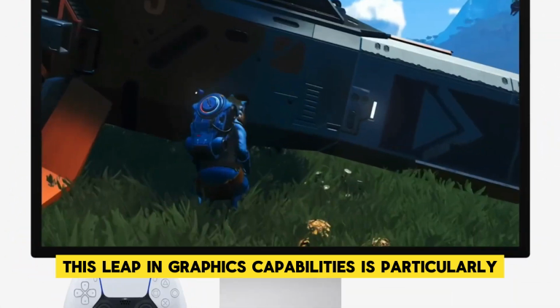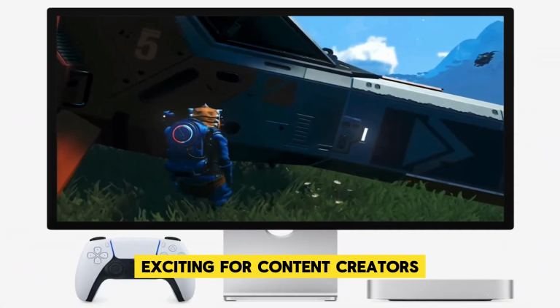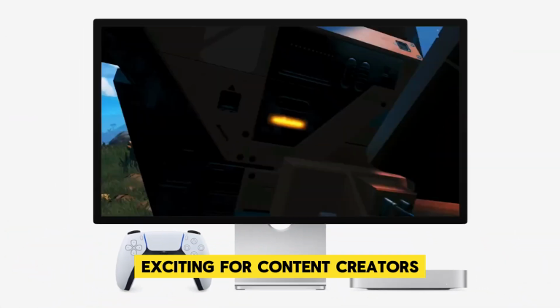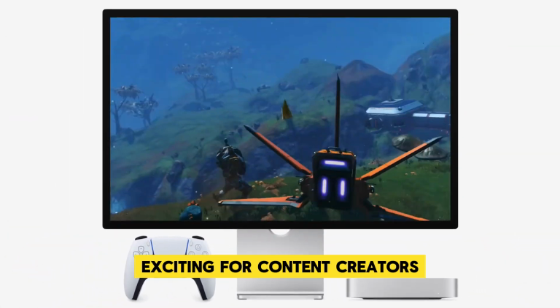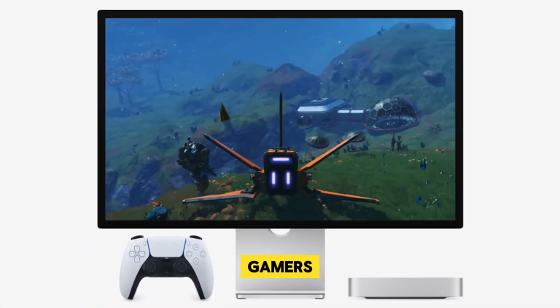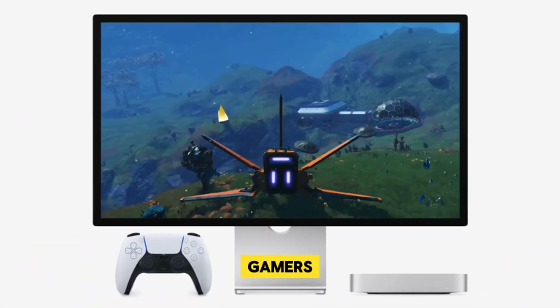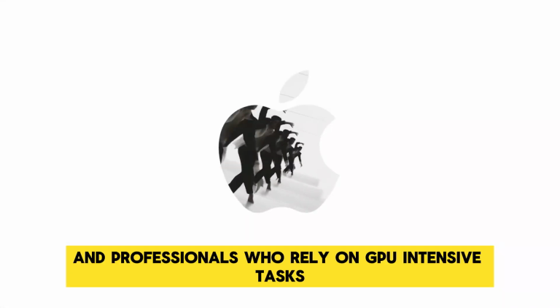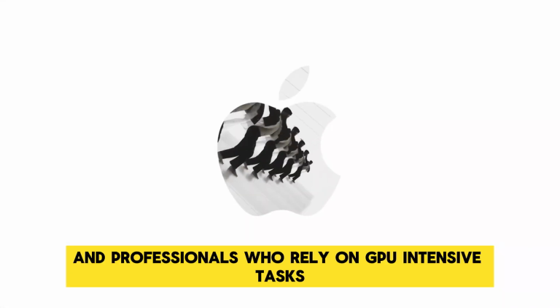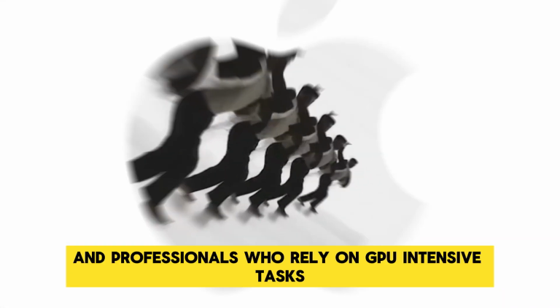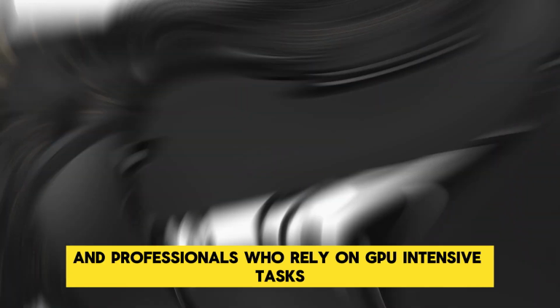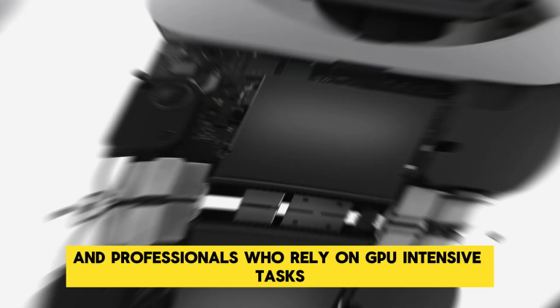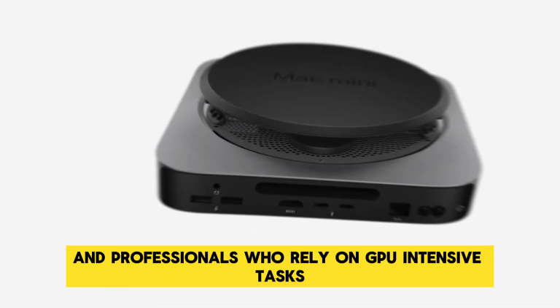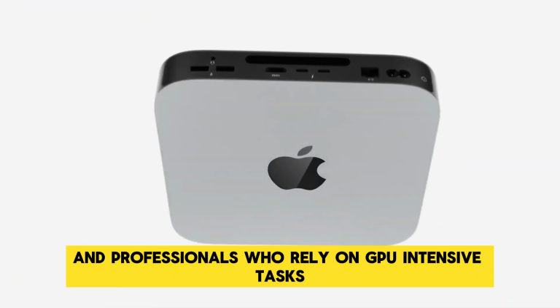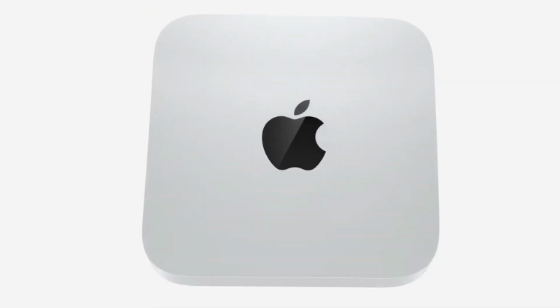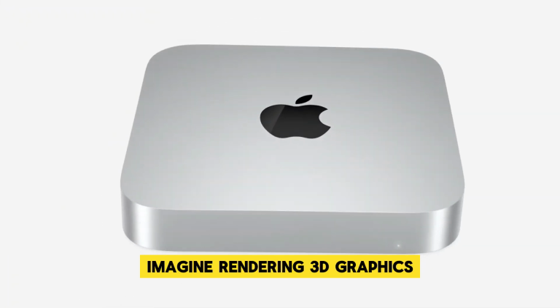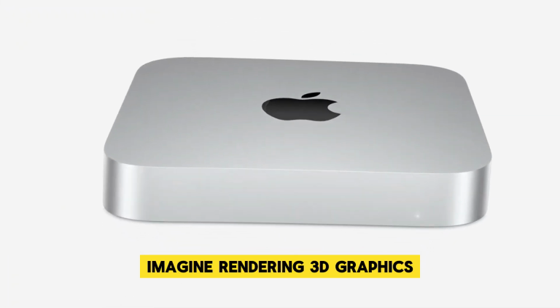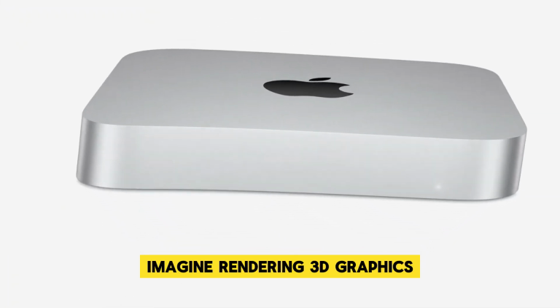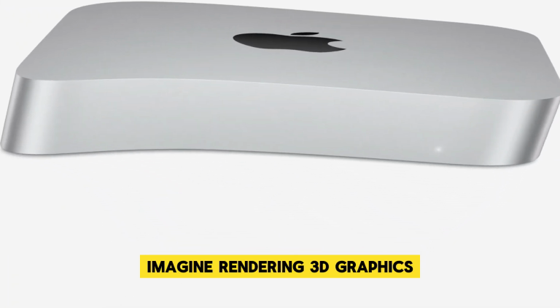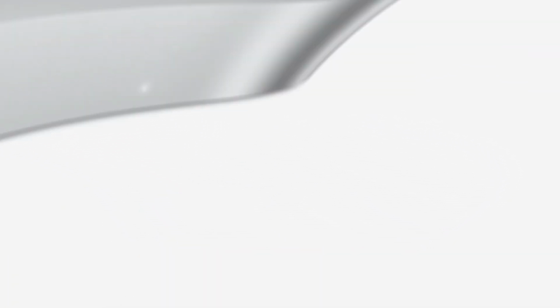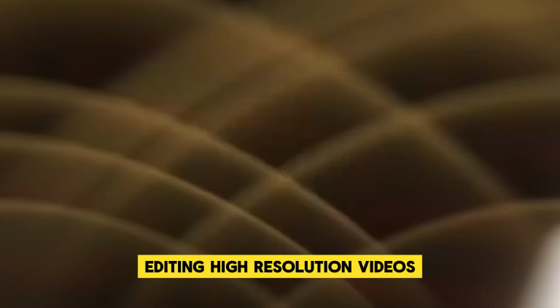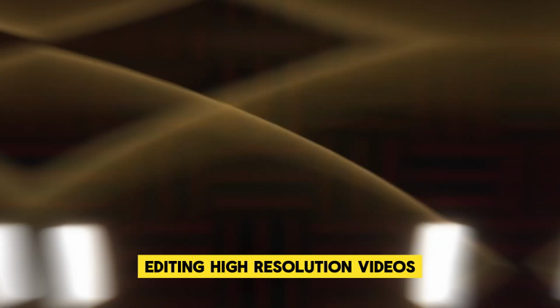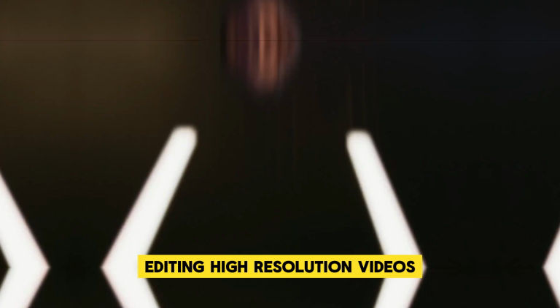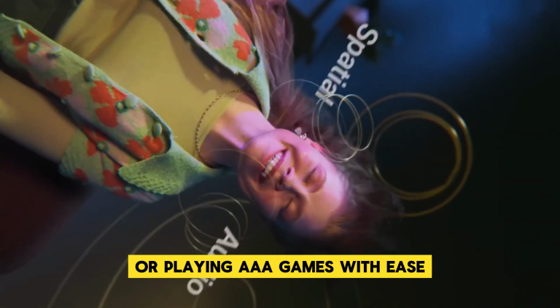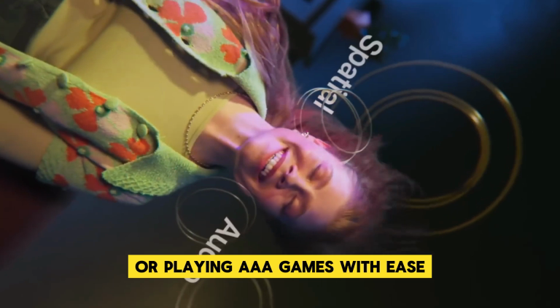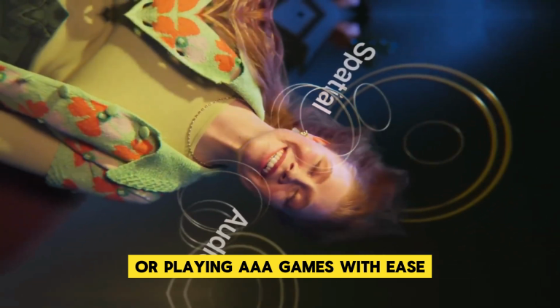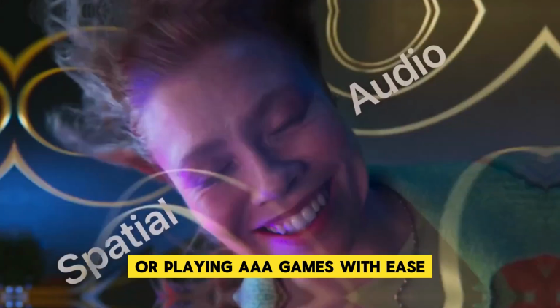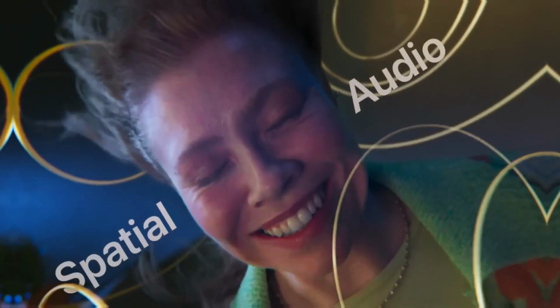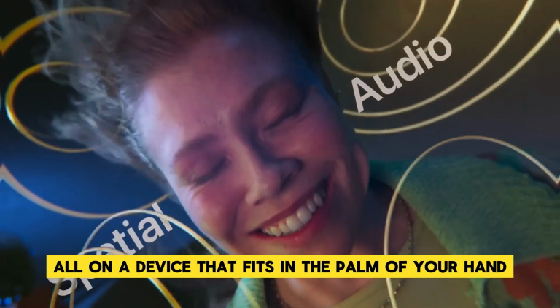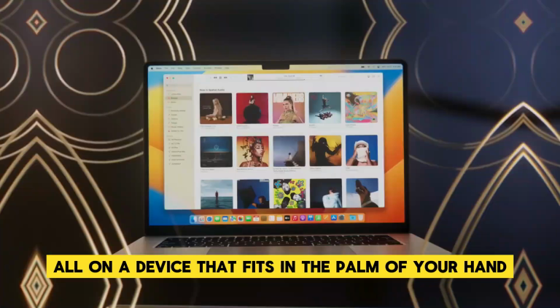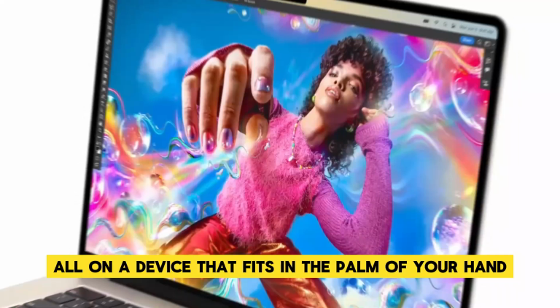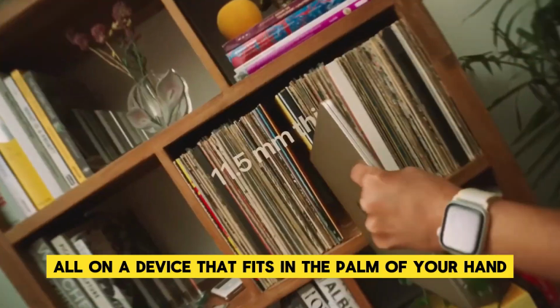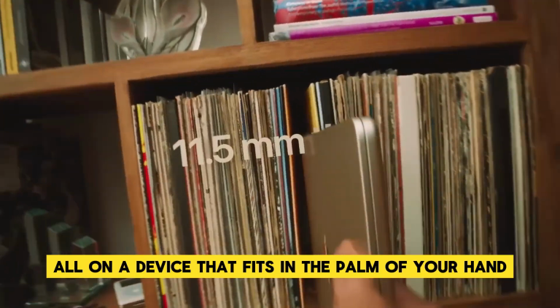This leap in graphics capabilities is particularly exciting for content creators, gamers, and professionals who rely on GPU-intensive tasks. Imagine rendering 3D graphics, editing high-resolution videos, or playing AAA games with ease — all on a device that fits in the palm of your hand.